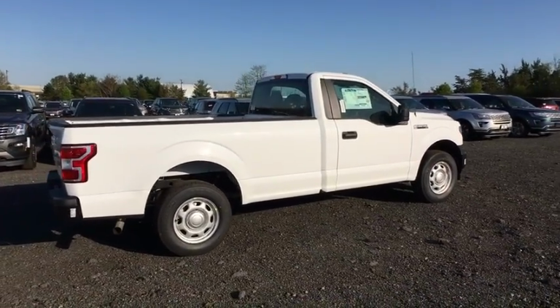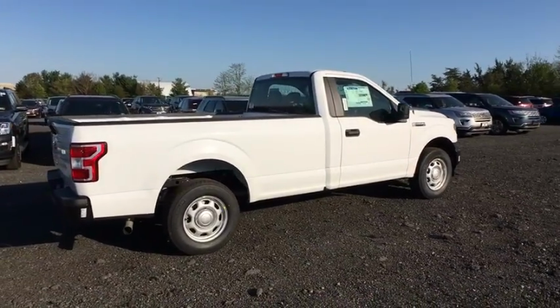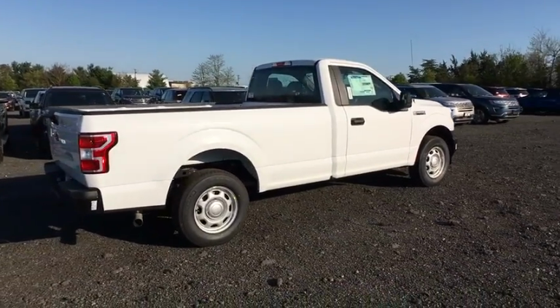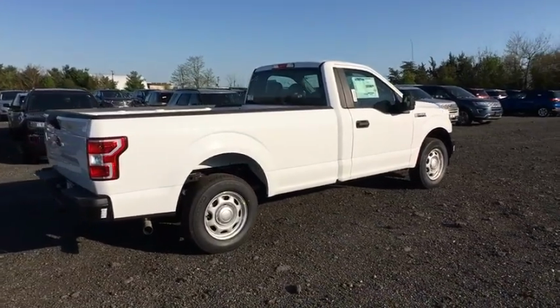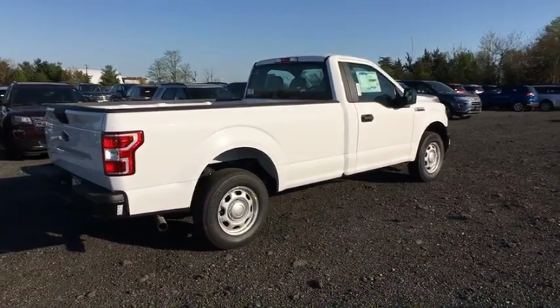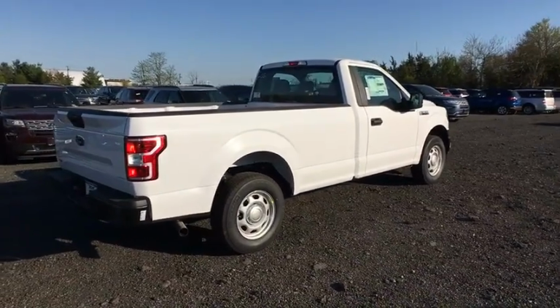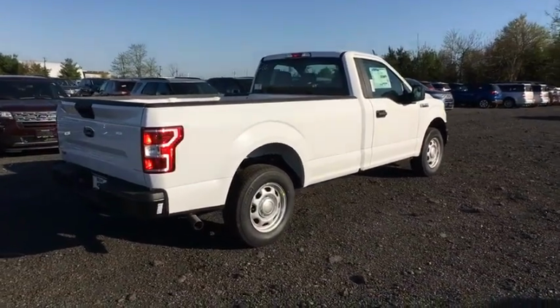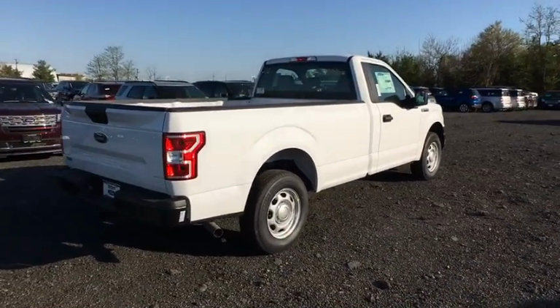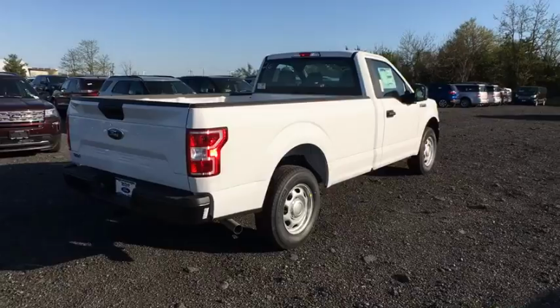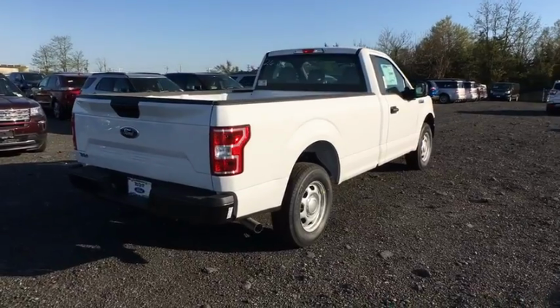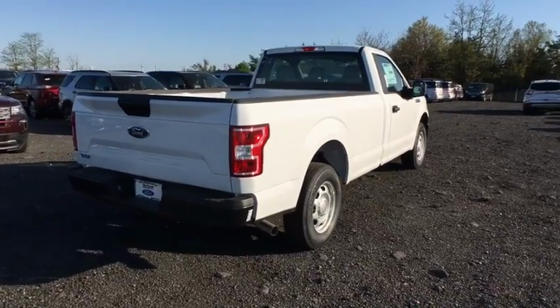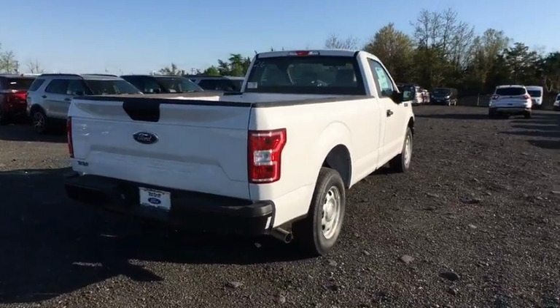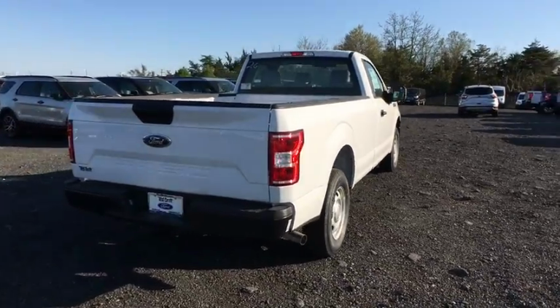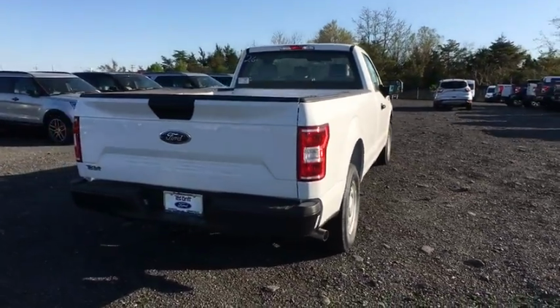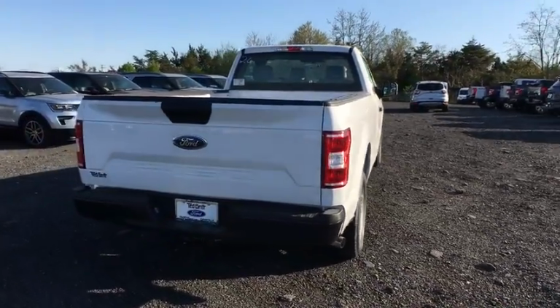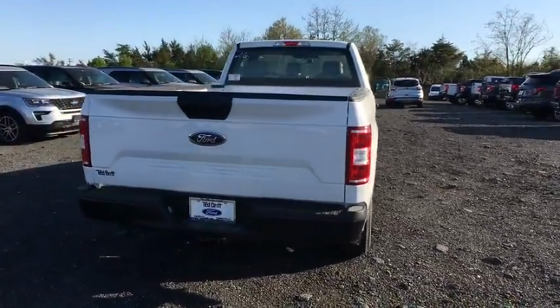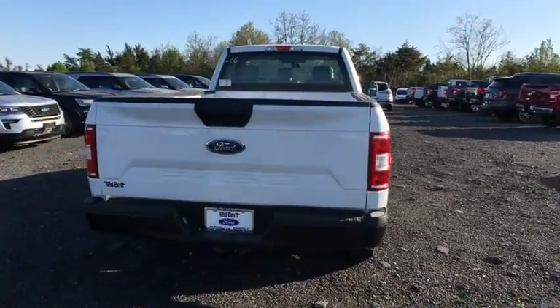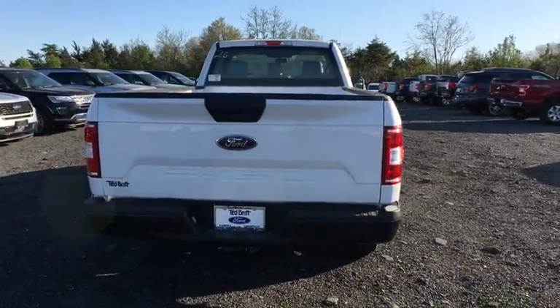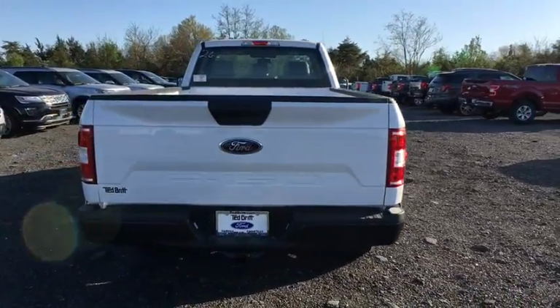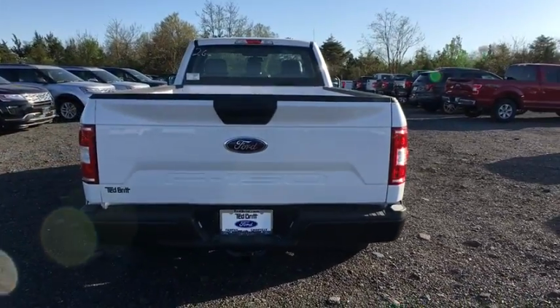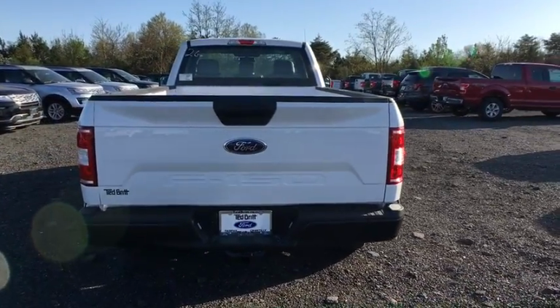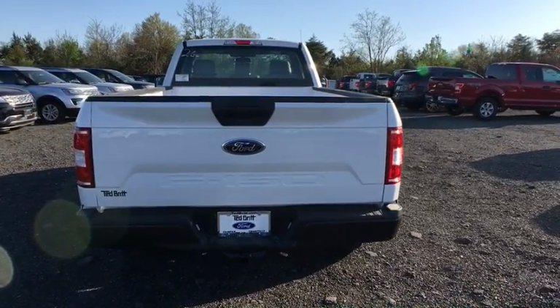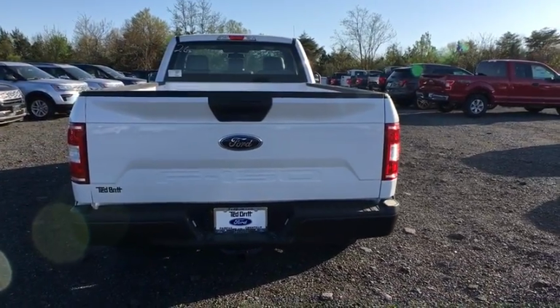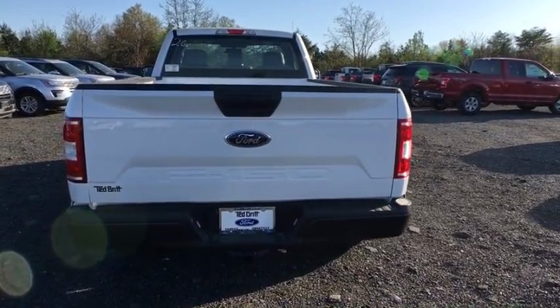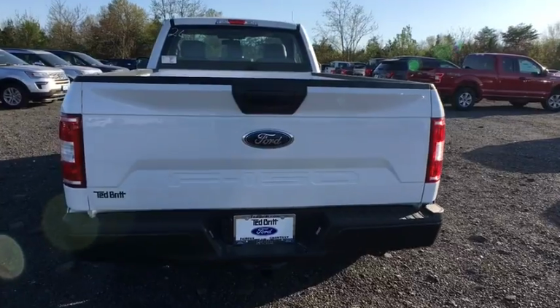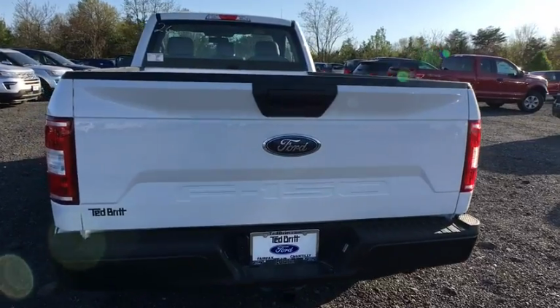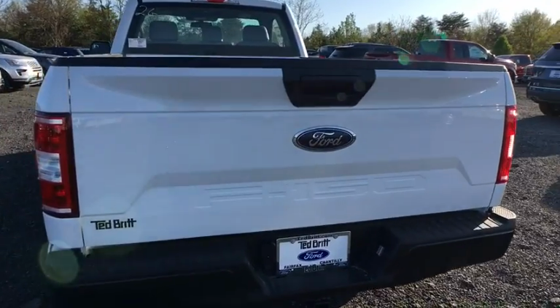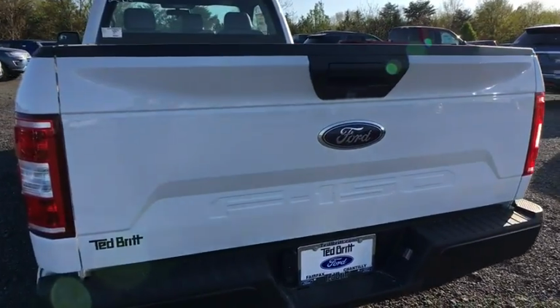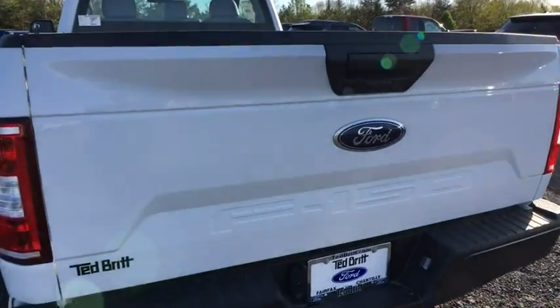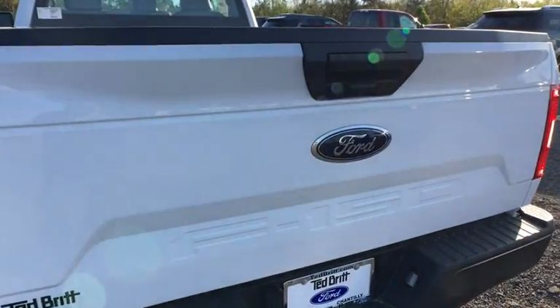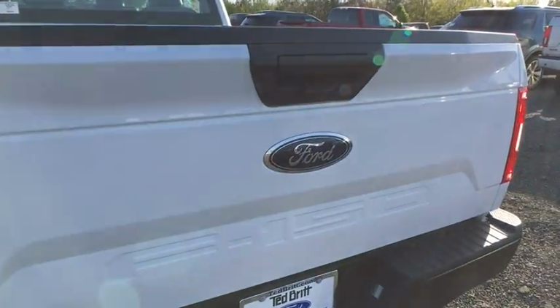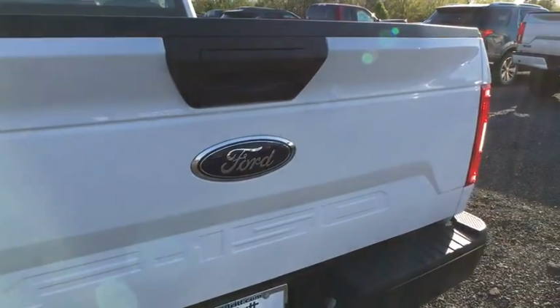Brake assist. Tachometer. Tilt steering wheel. Passenger vanity mirror. Four-piece floor mat set. Low tire pressure warning. Front wheel independent suspension. Come take a test drive today.